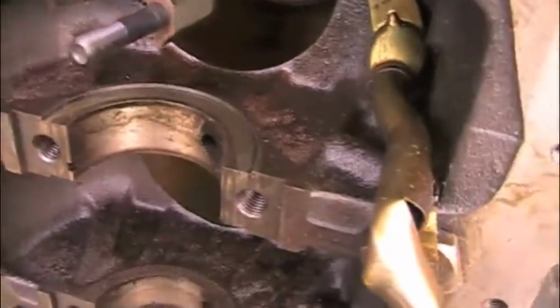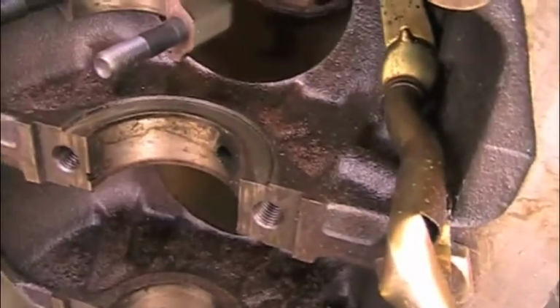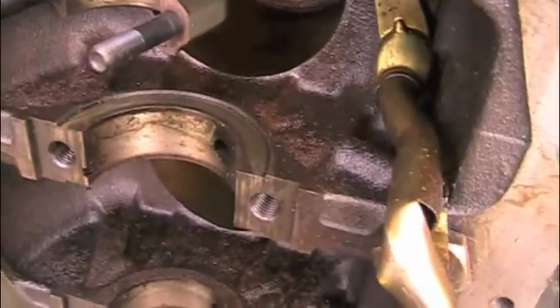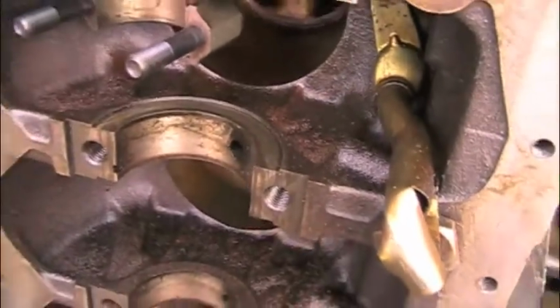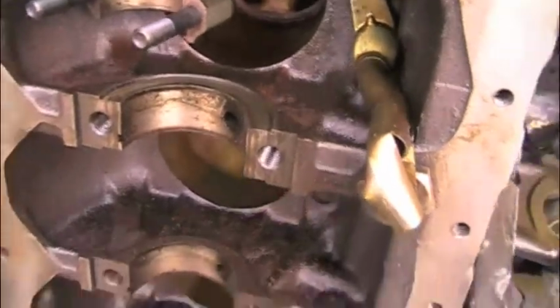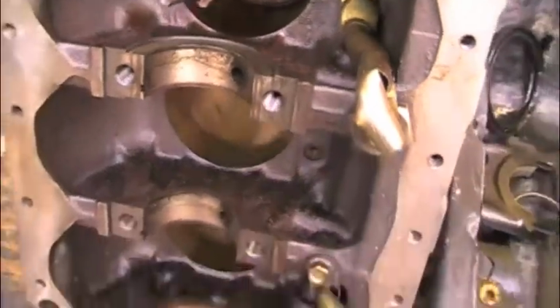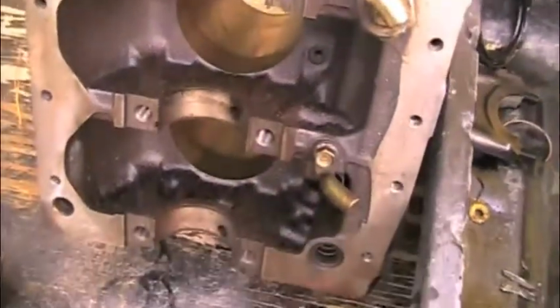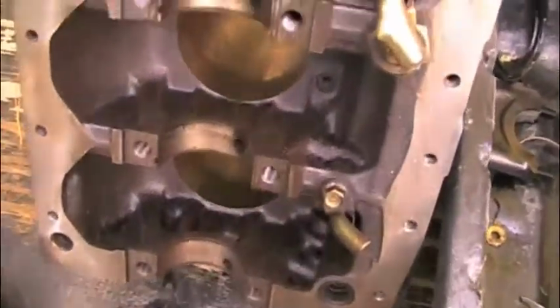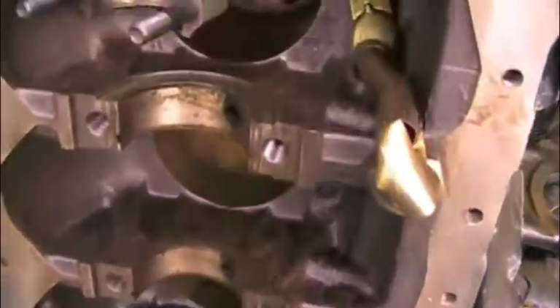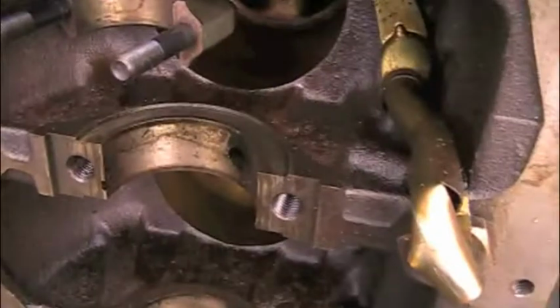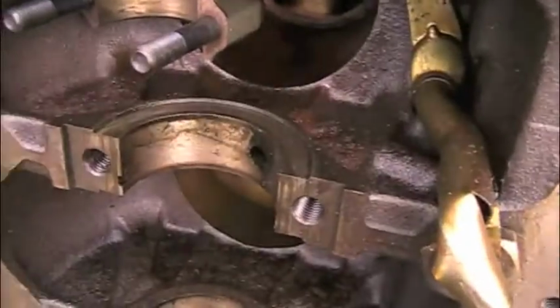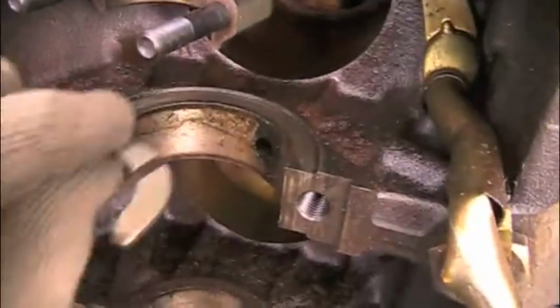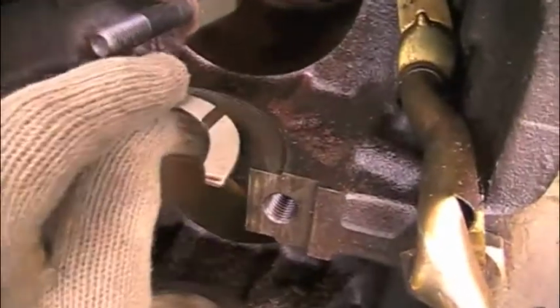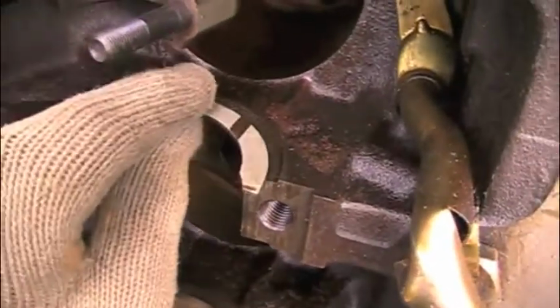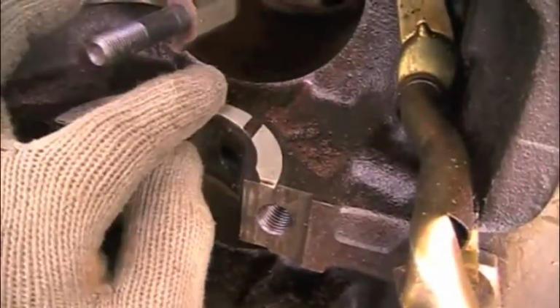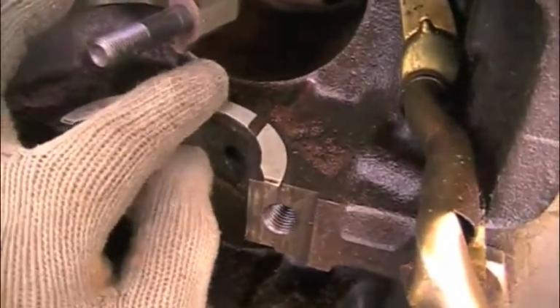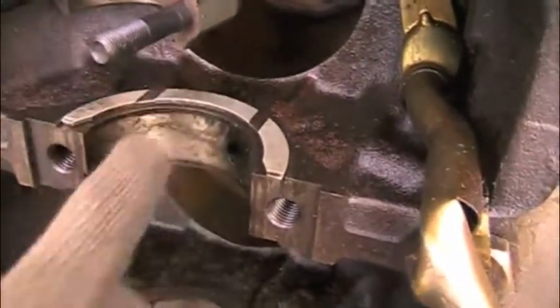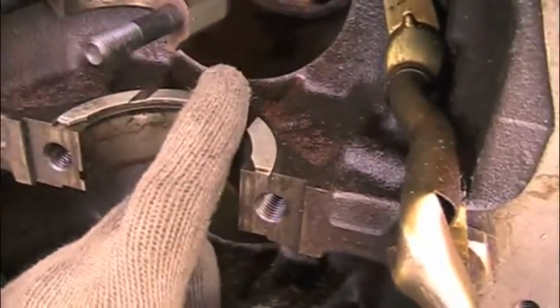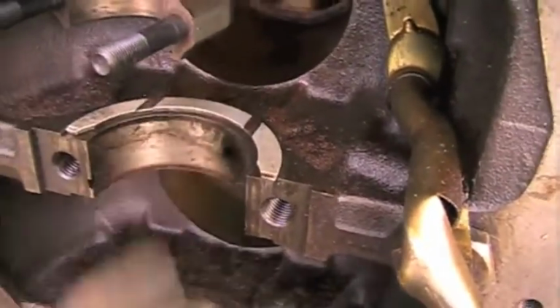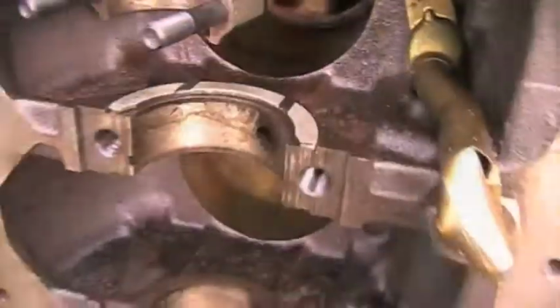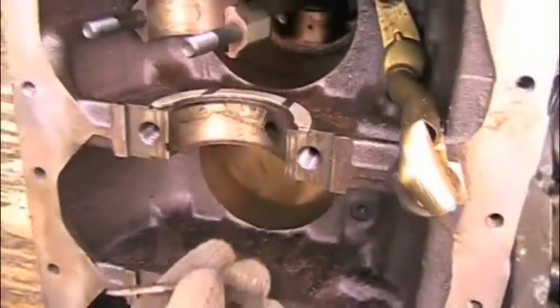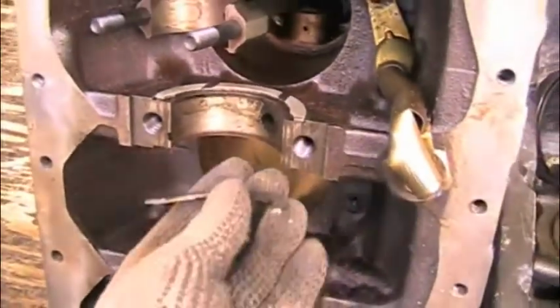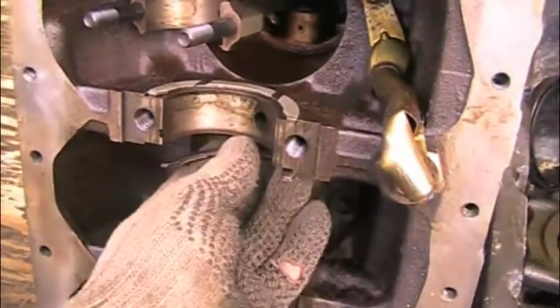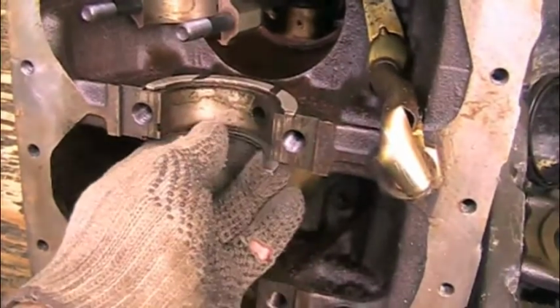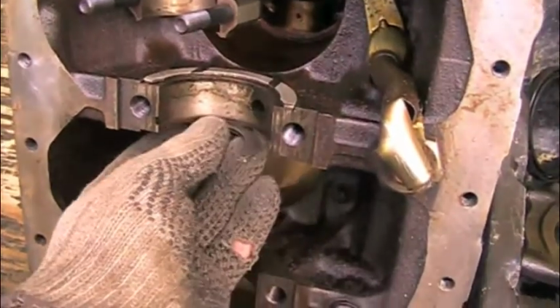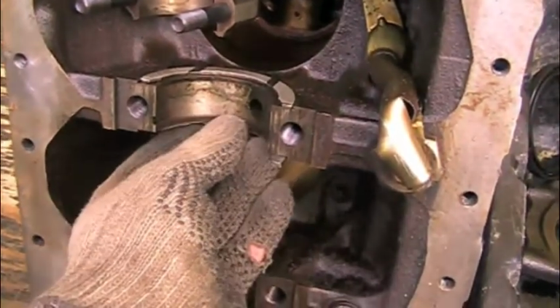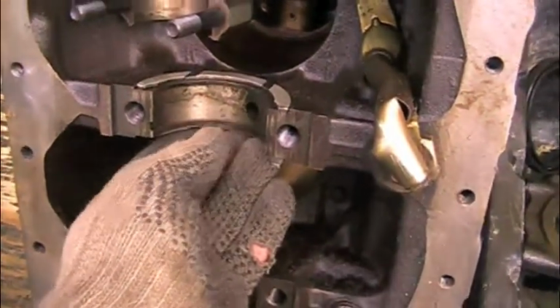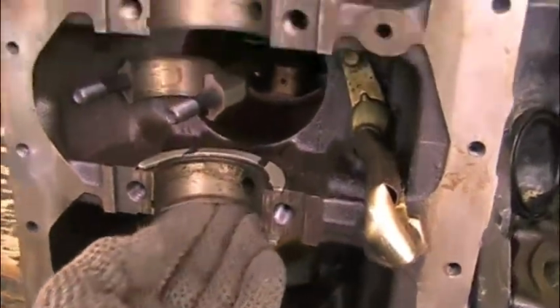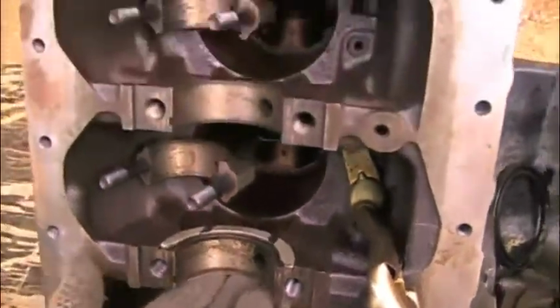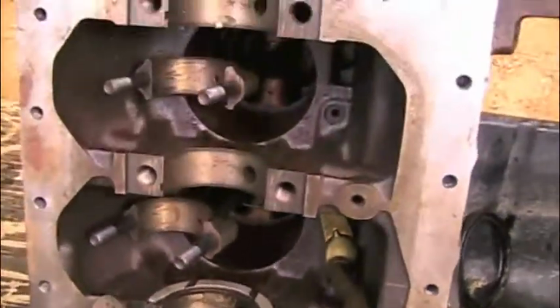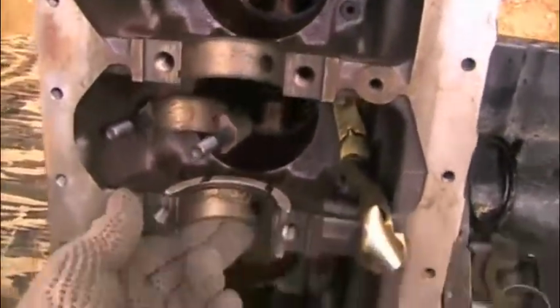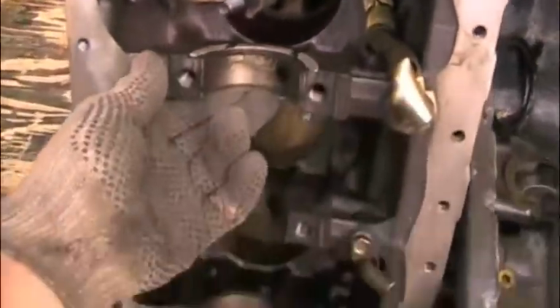This is a normal block and this is your number three main journal. Your thrust washer sits right in here, just like this. There are actually two of these — one goes on each side — and the crankshaft sits in these journals right here.